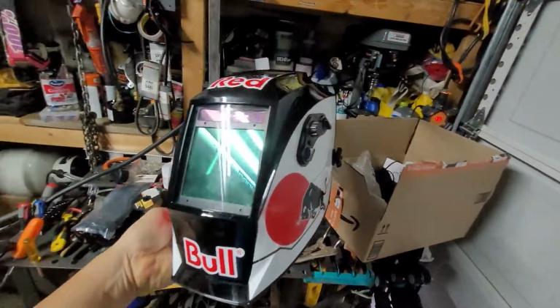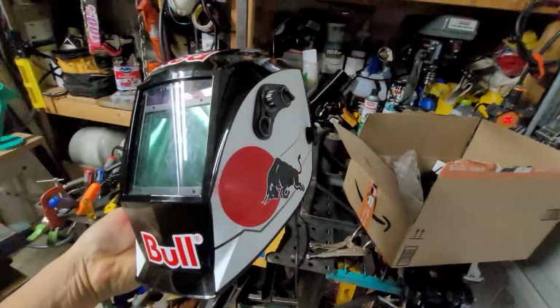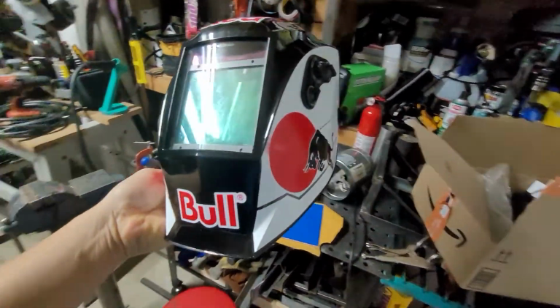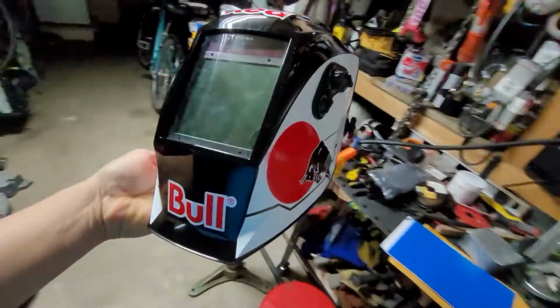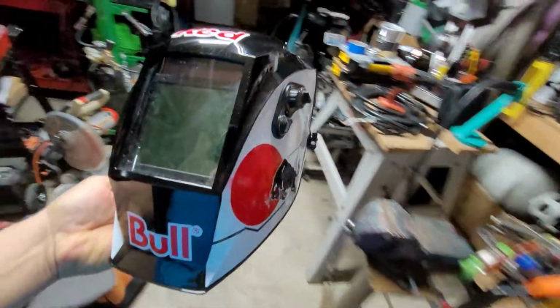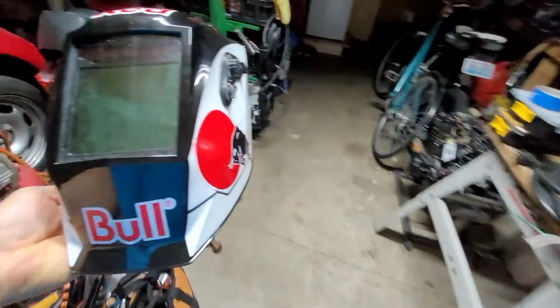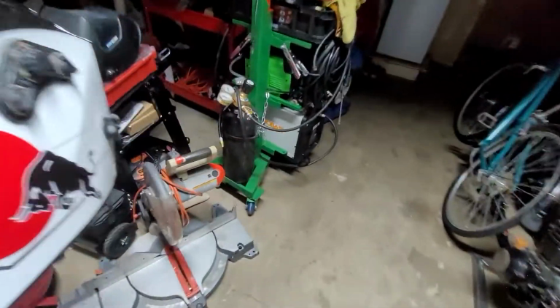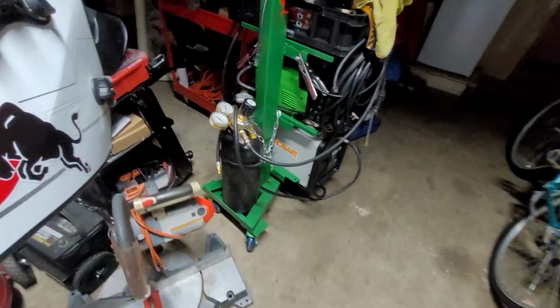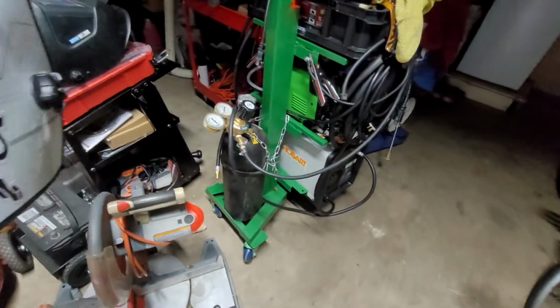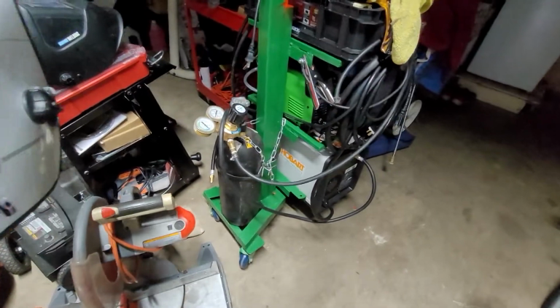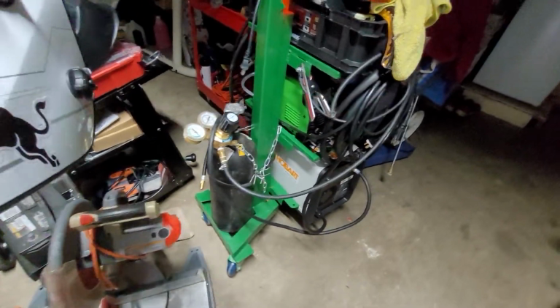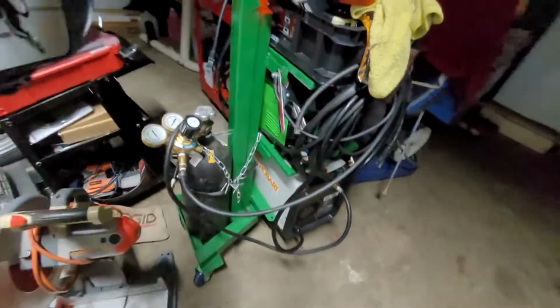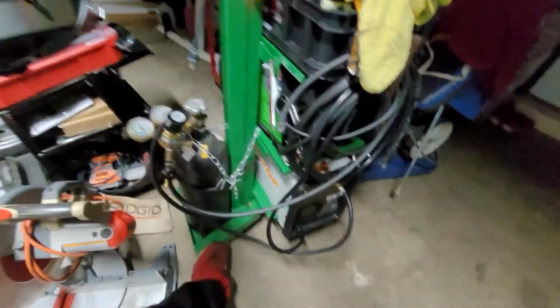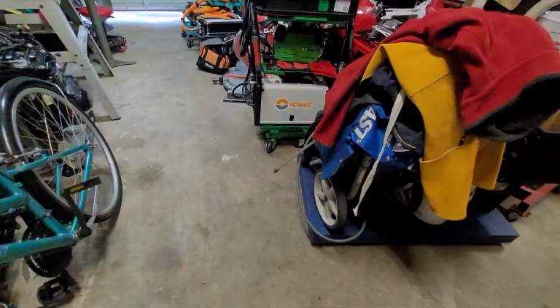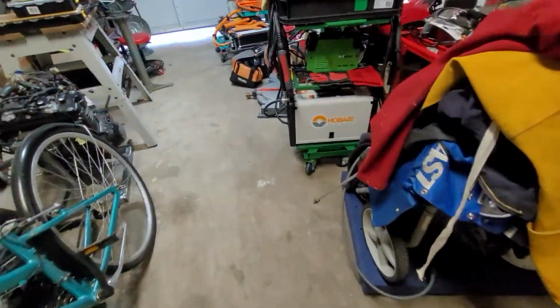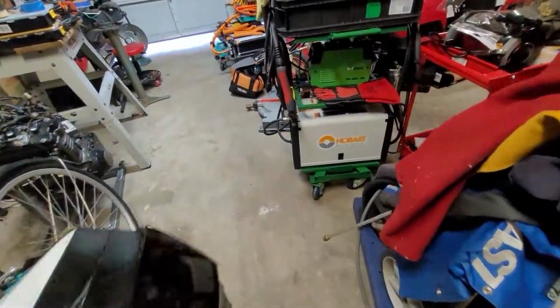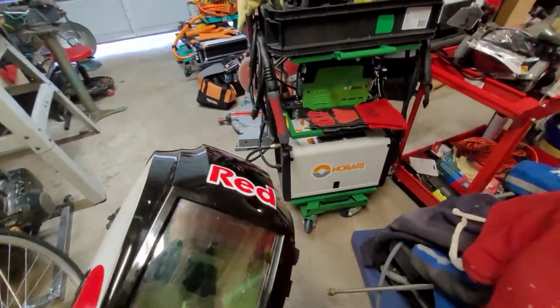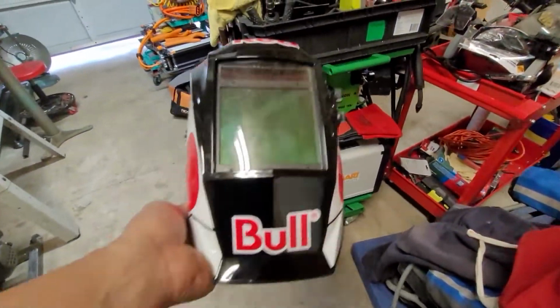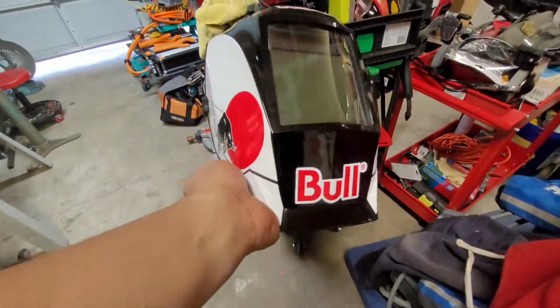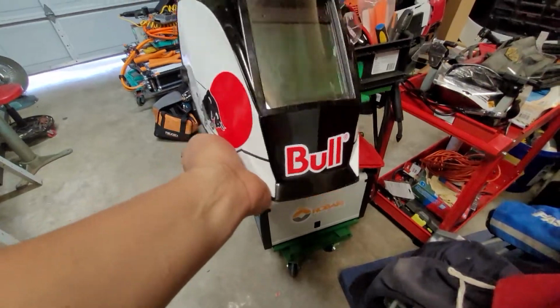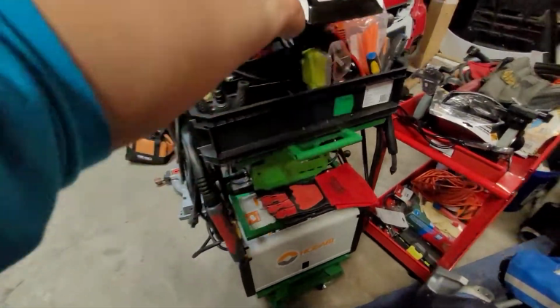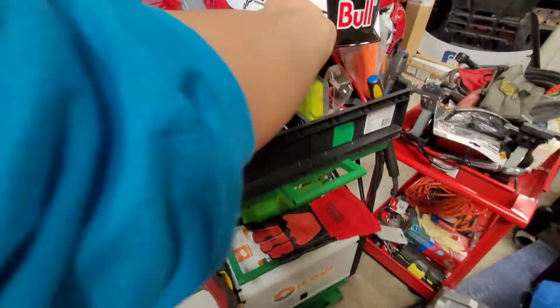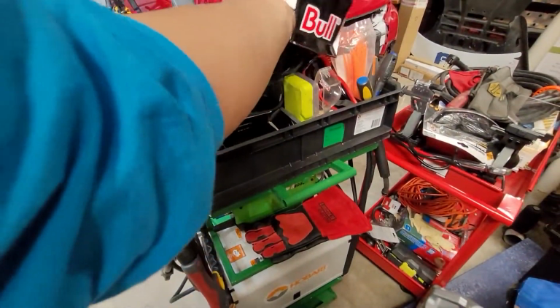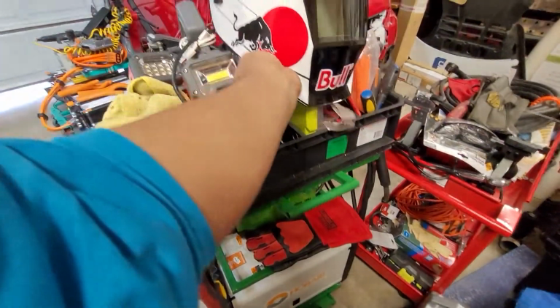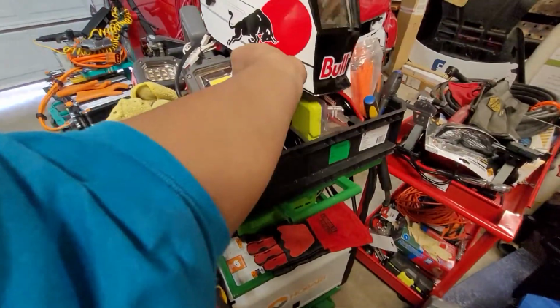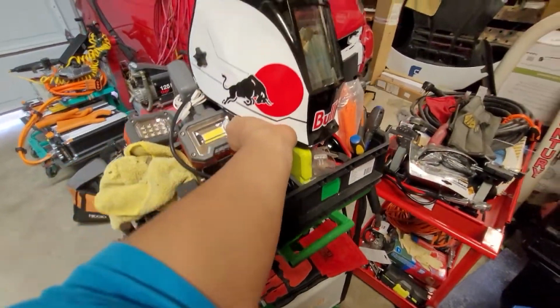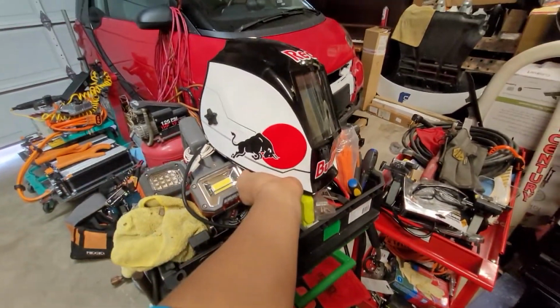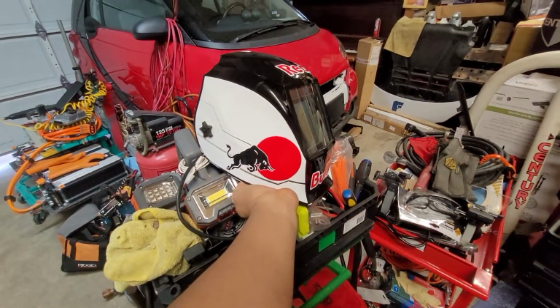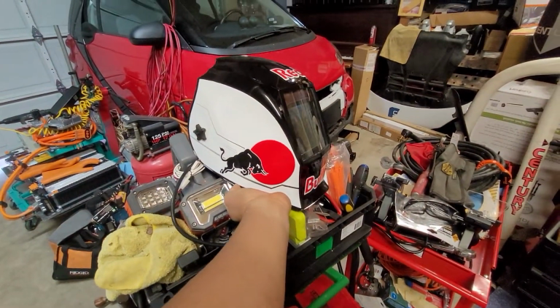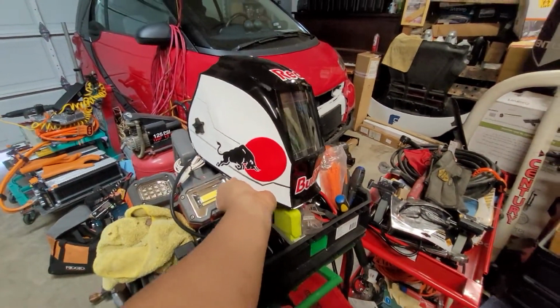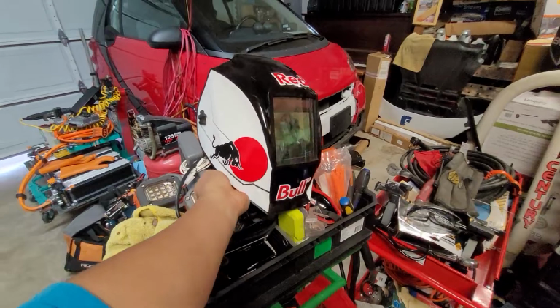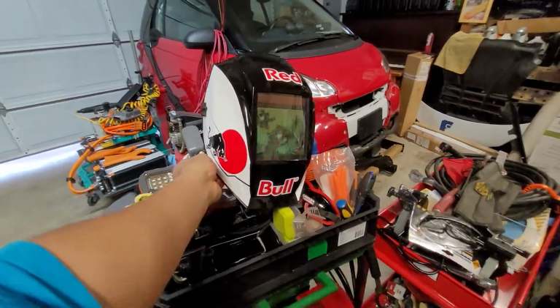Welding for my welder — that's my welder guys, the tiny Hobart. Let's check my Hobart welder right here guys. Red Bull helmet.